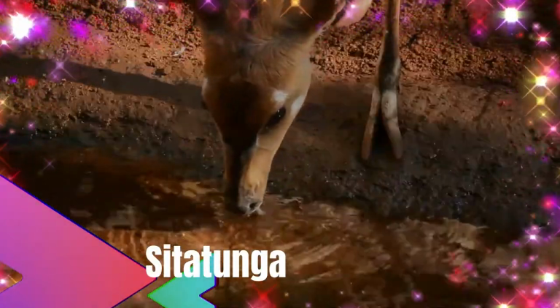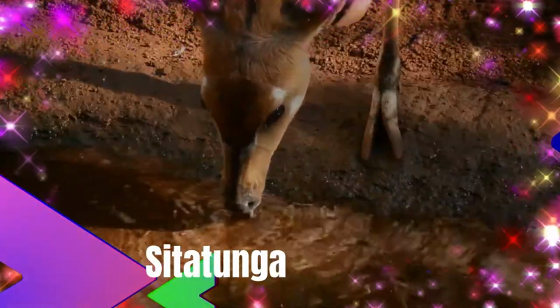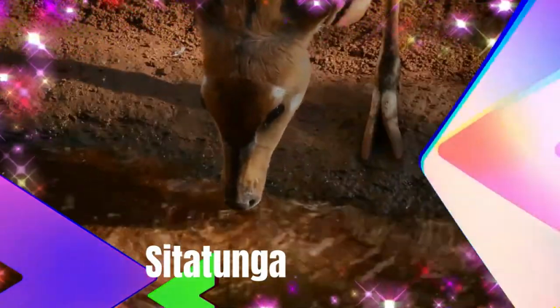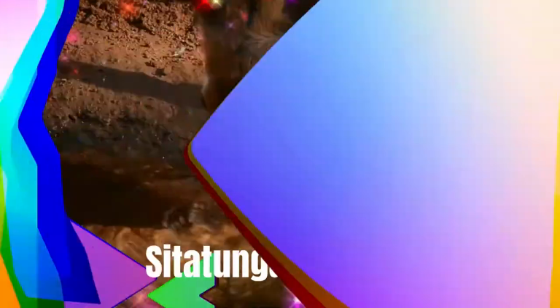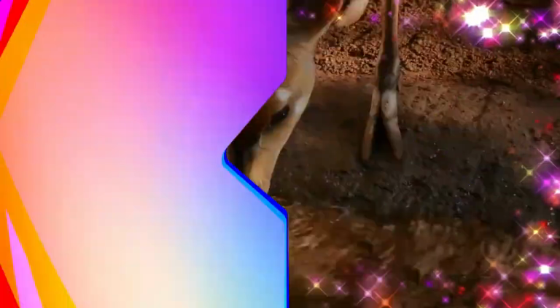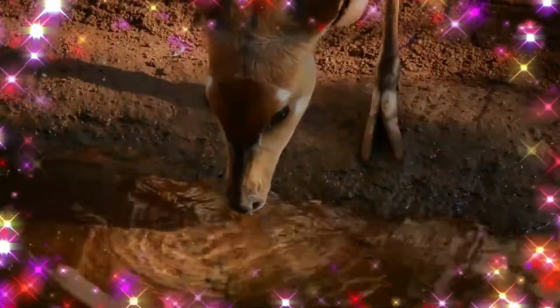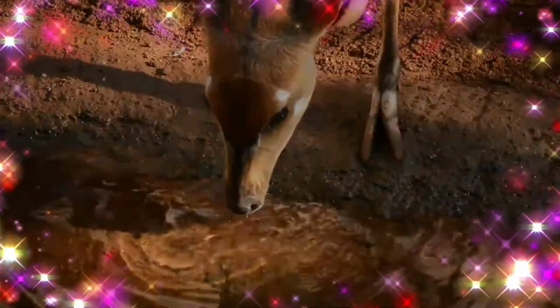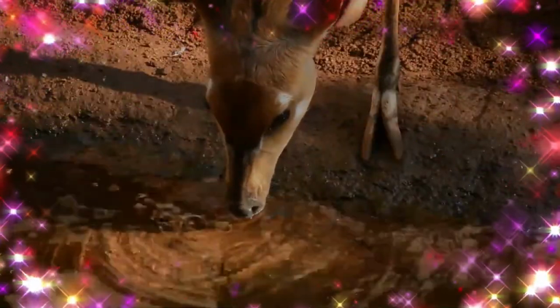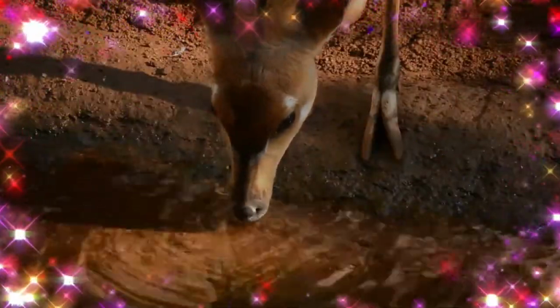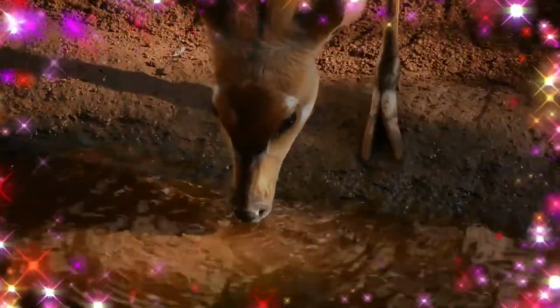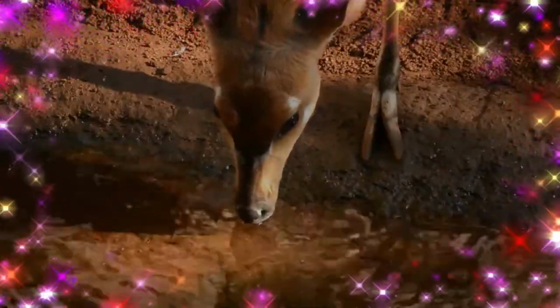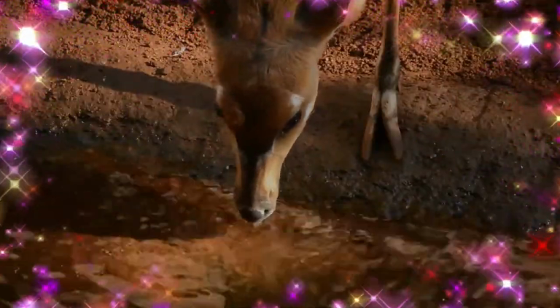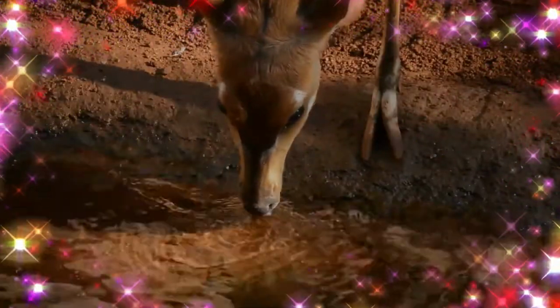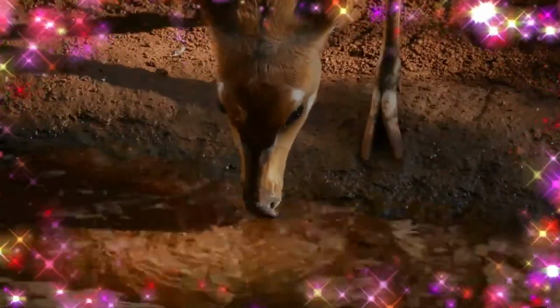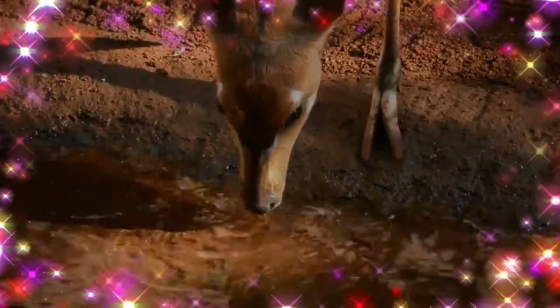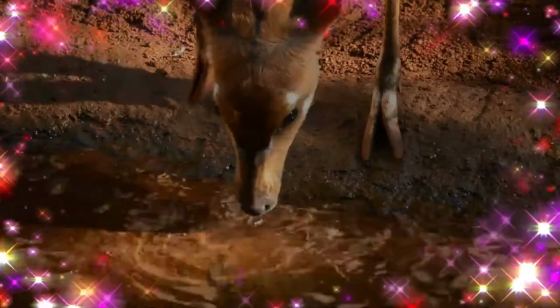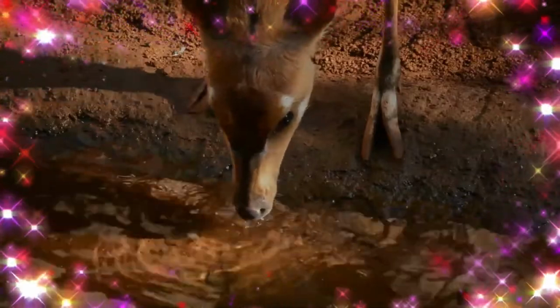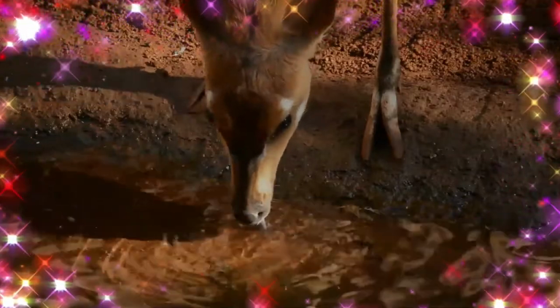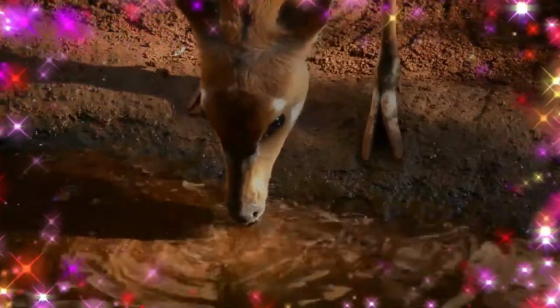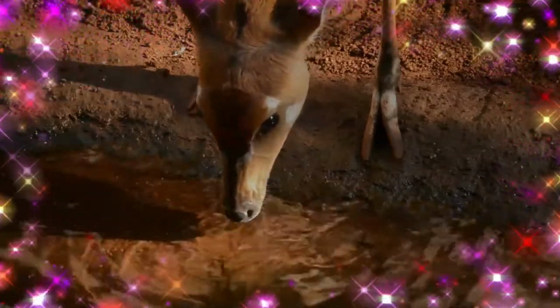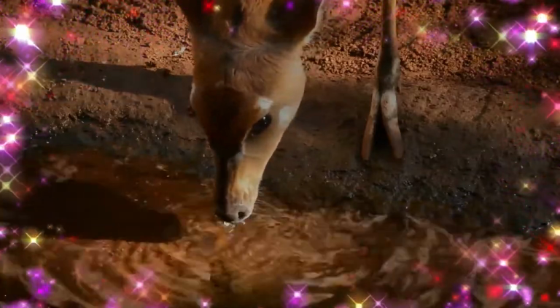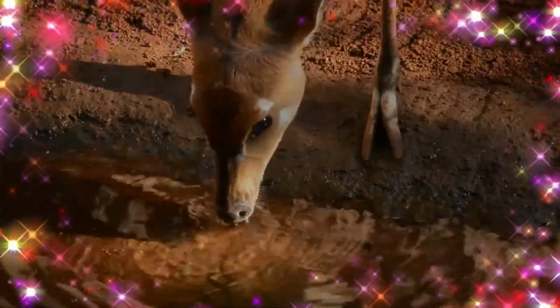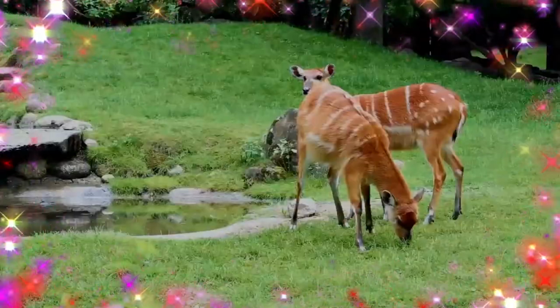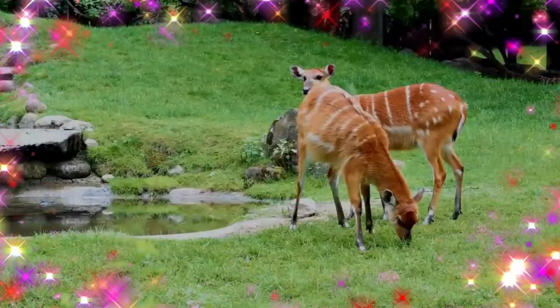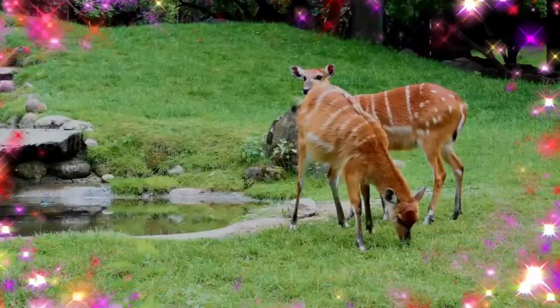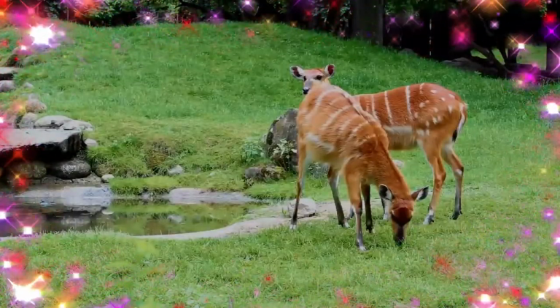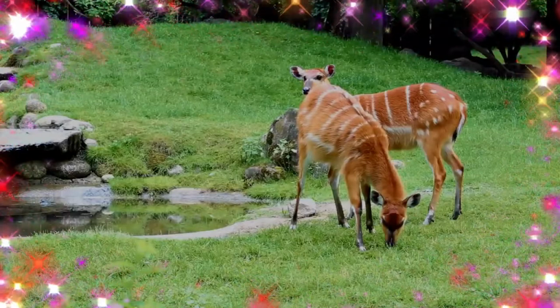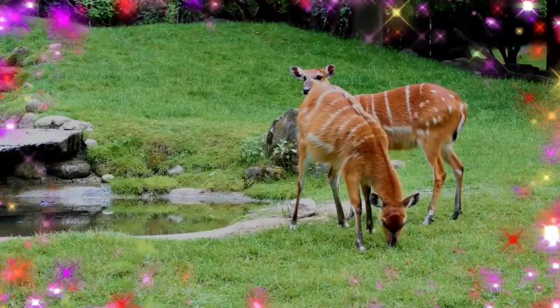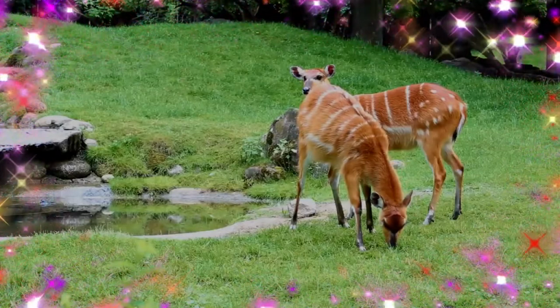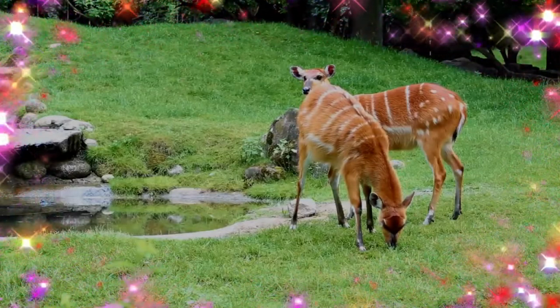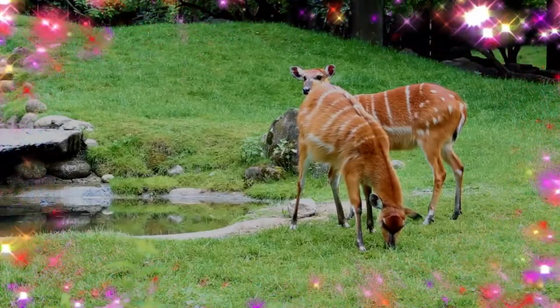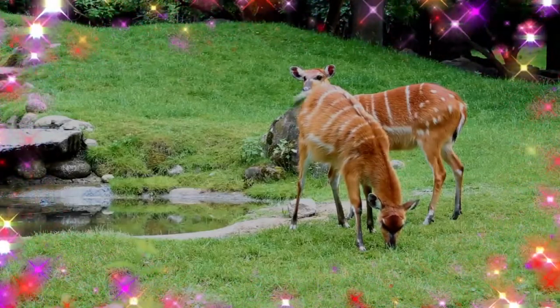The Sitatunga, or Marshbuck, is a swamp-dwelling antelope found throughout Central Africa, centering on the Democratic Republic of the Congo, the Republic of the Congo, Cameroon, parts of southern Sudan, Equatorial Guinea, Burundi, and Ghana.